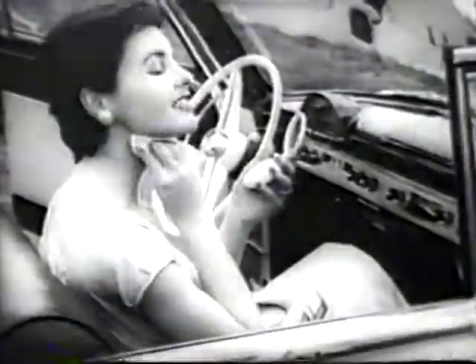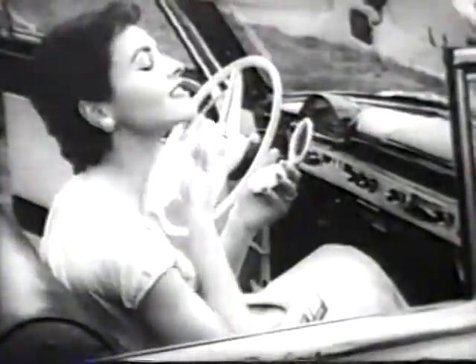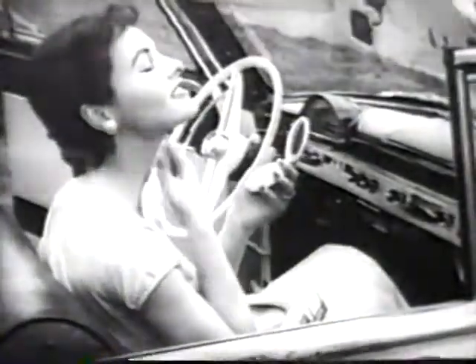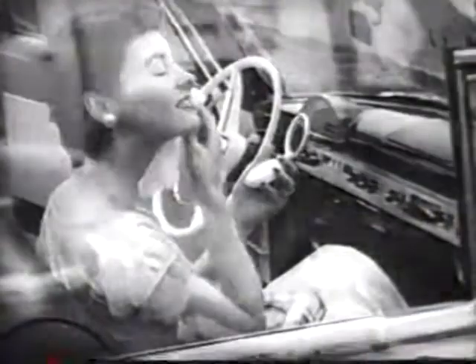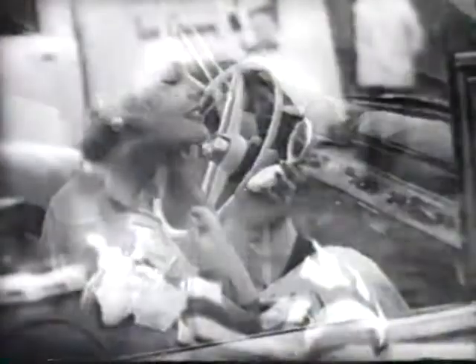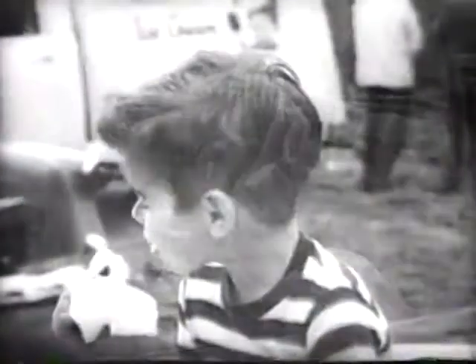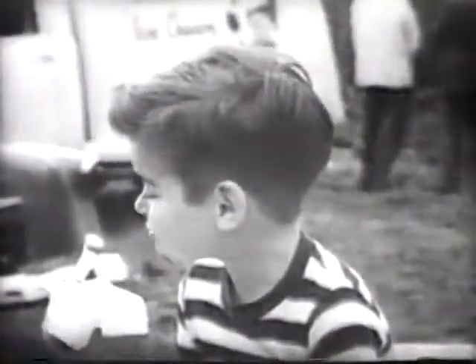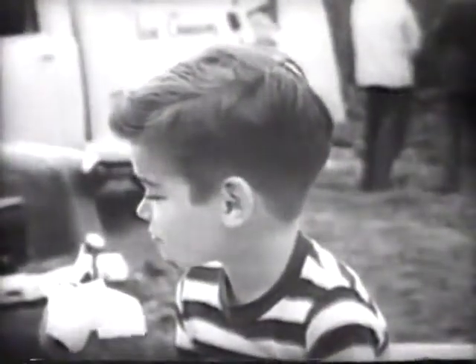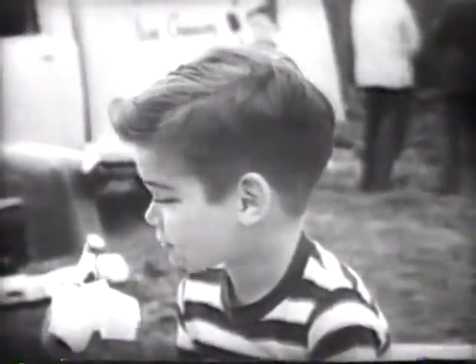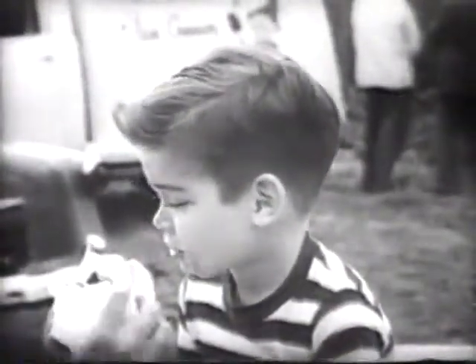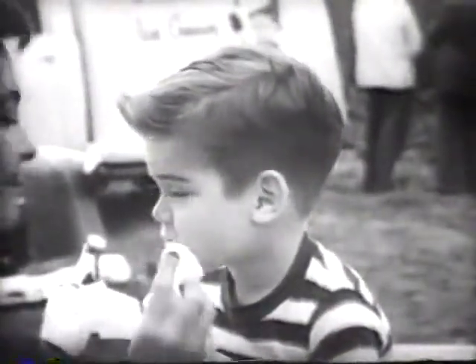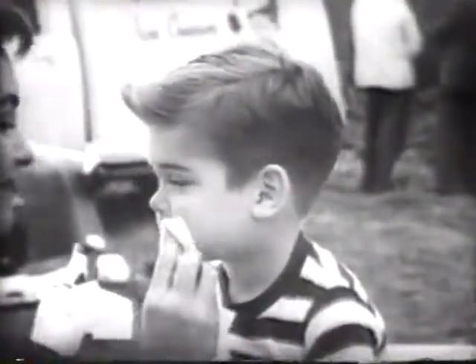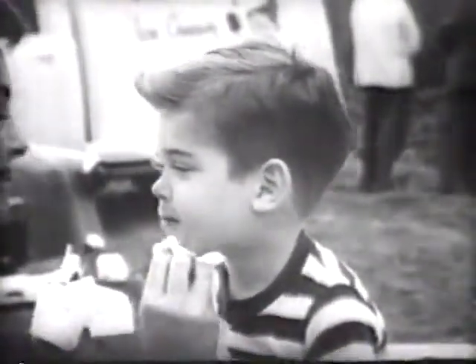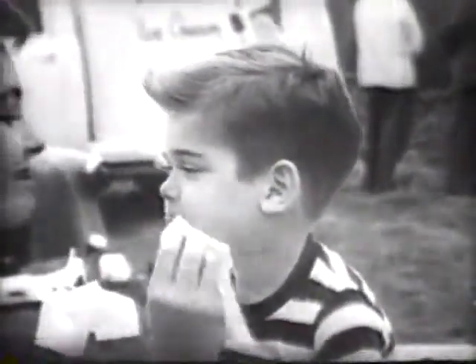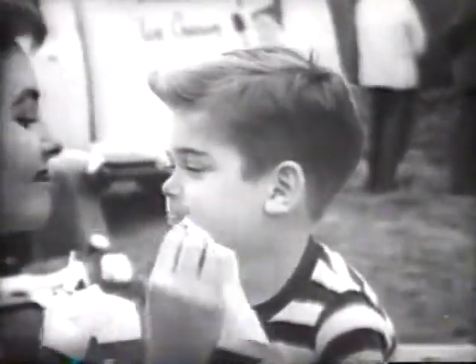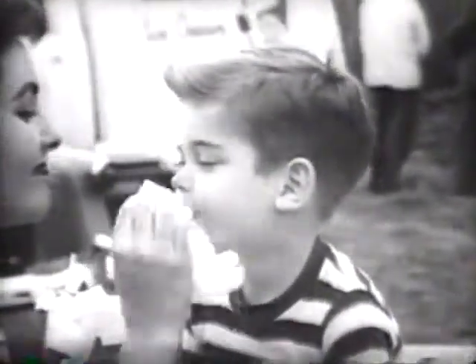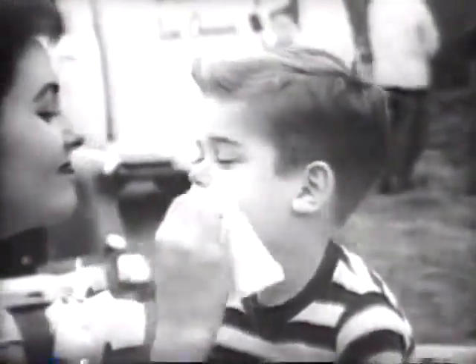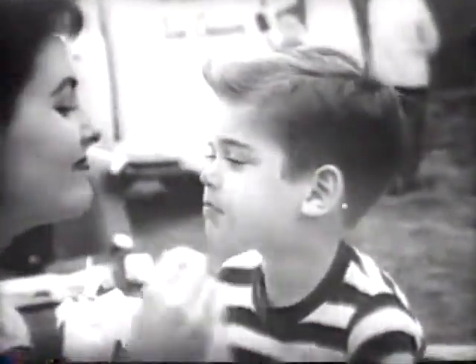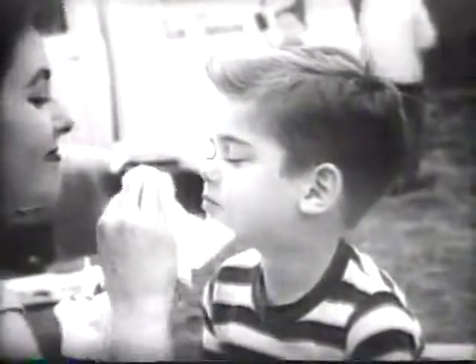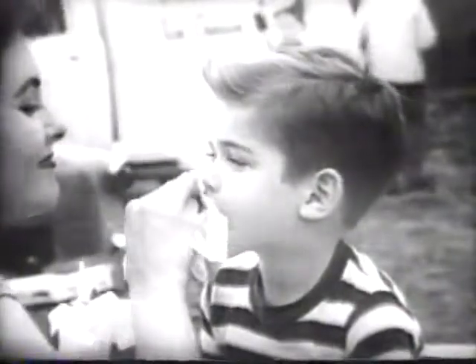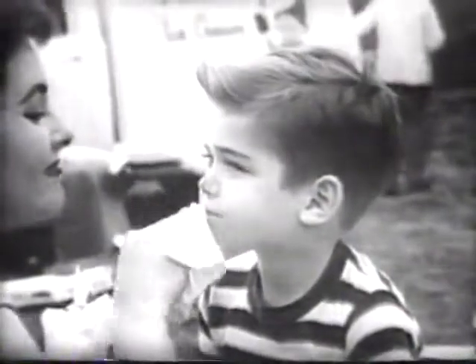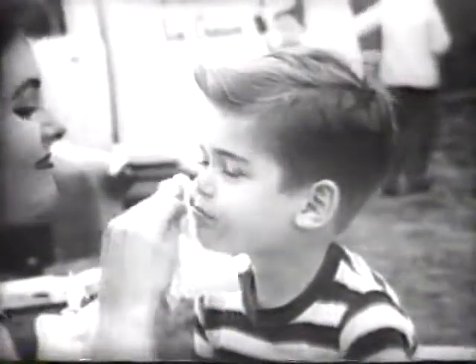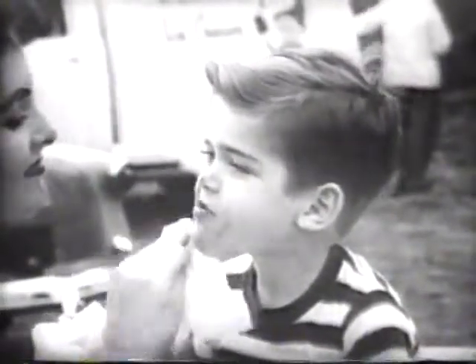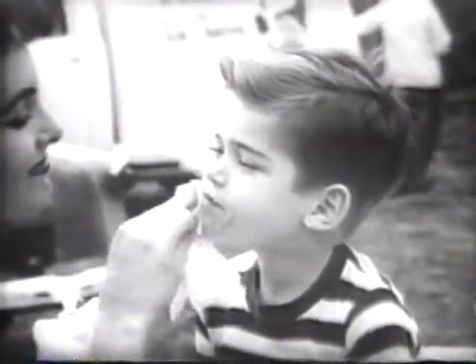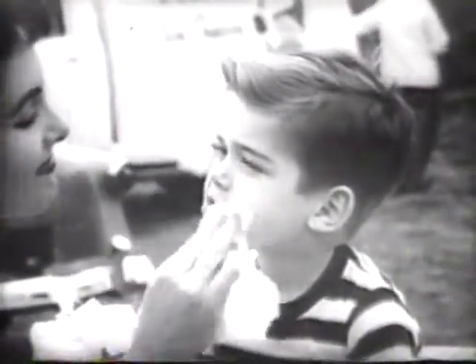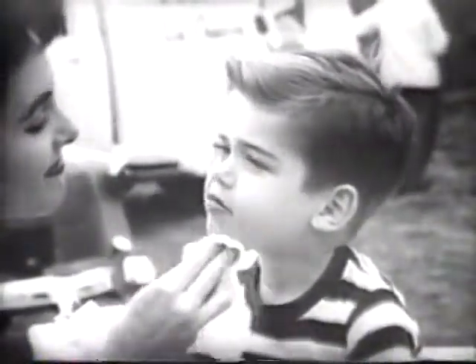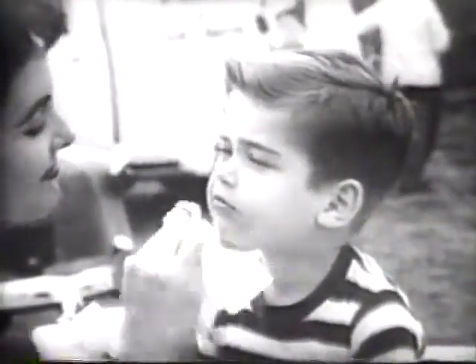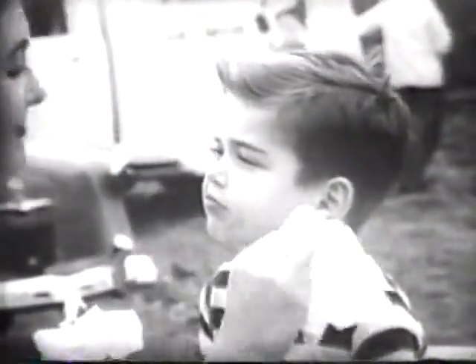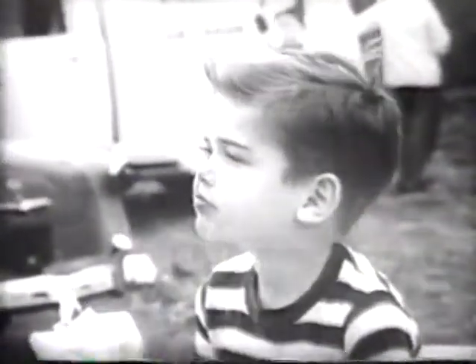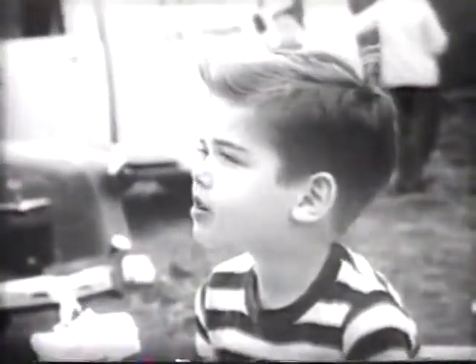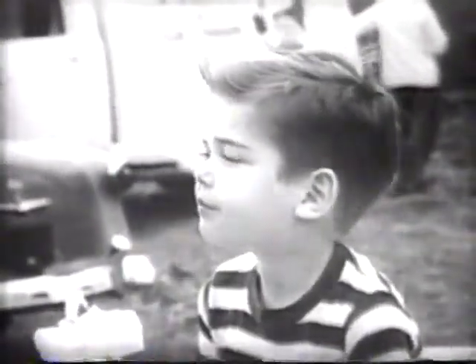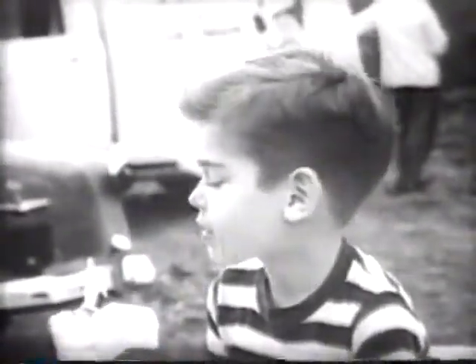An ice cream along the way is no problem when Scotties are in the car. Because they have wet strength, Scotties absorb drips and stay strong even when wet.